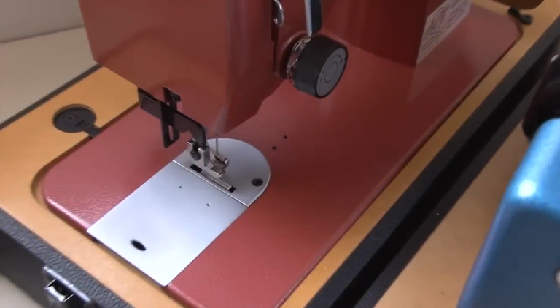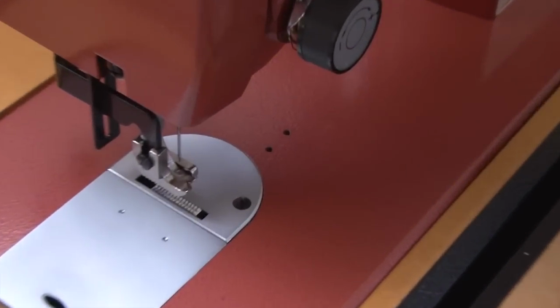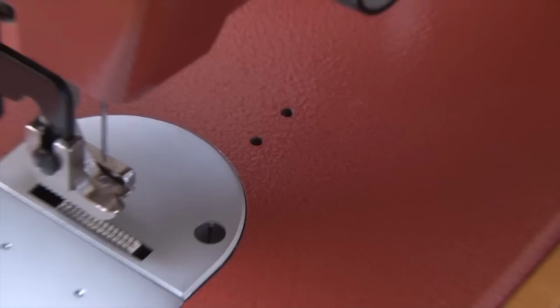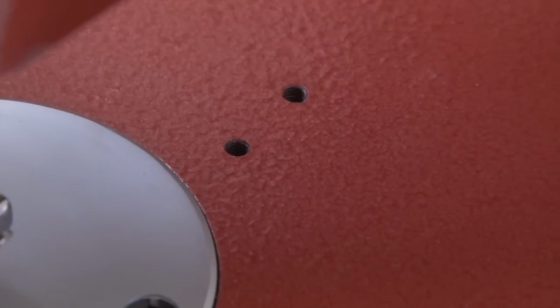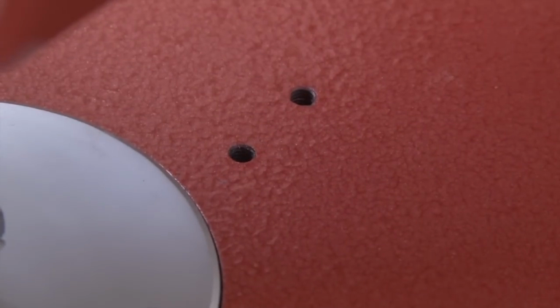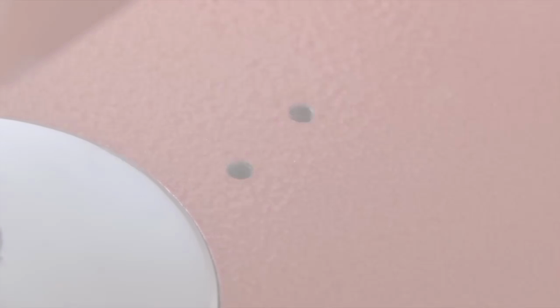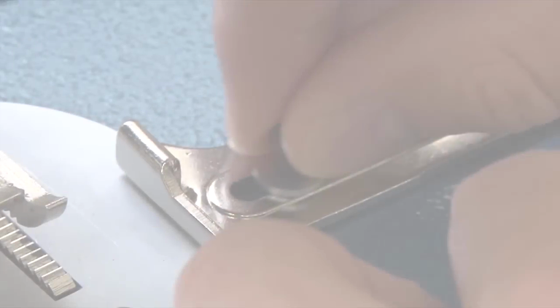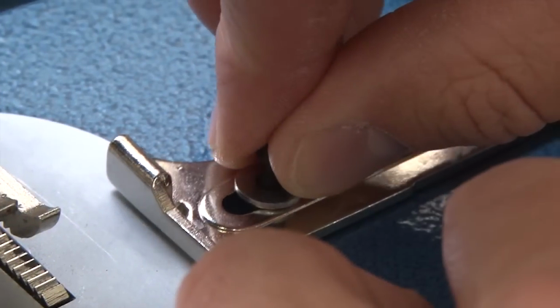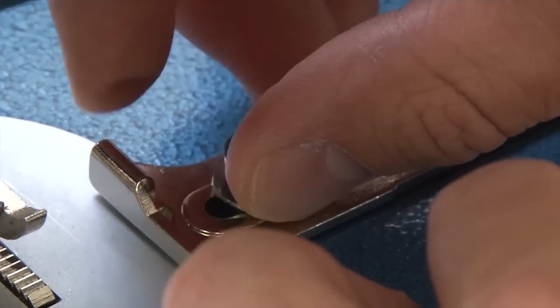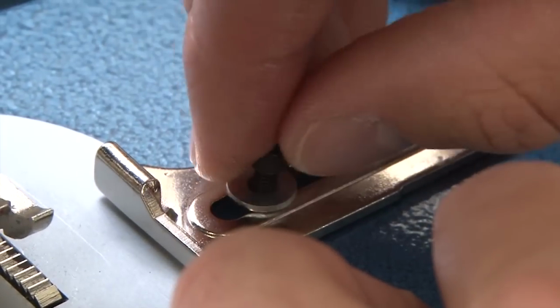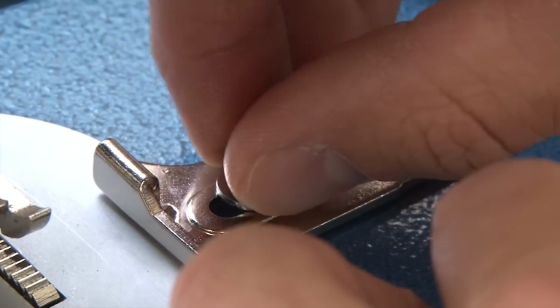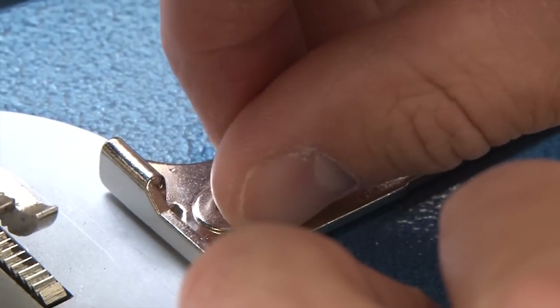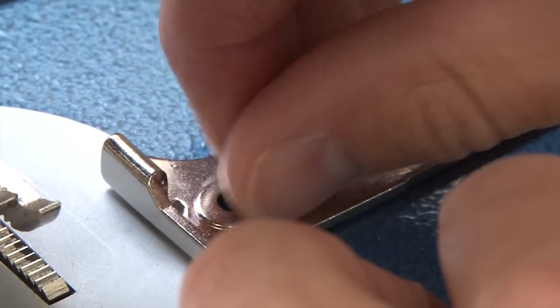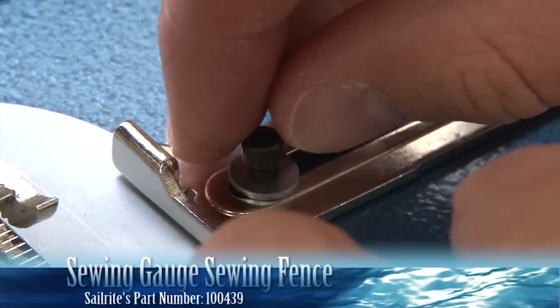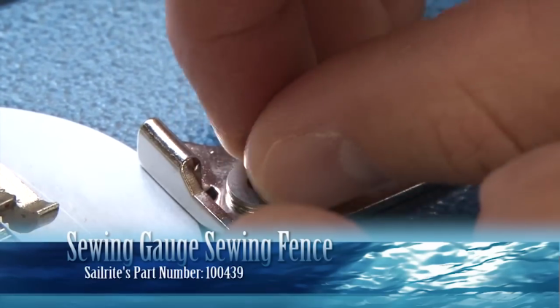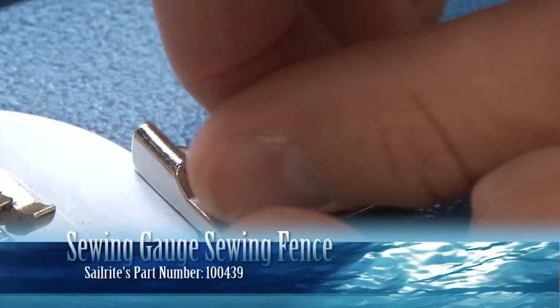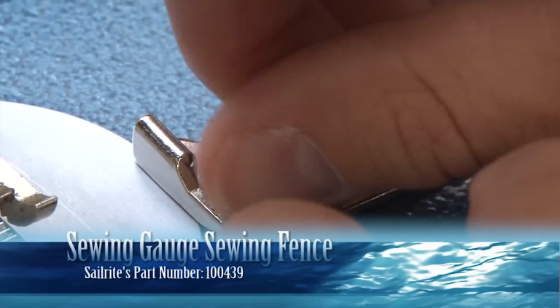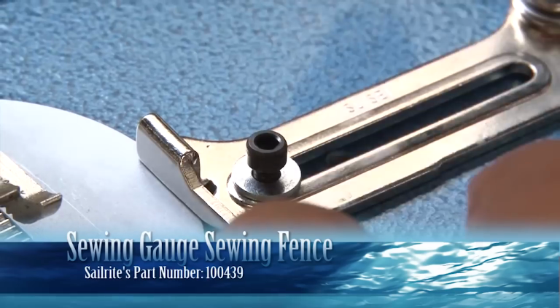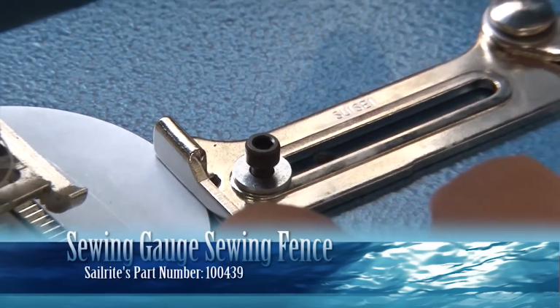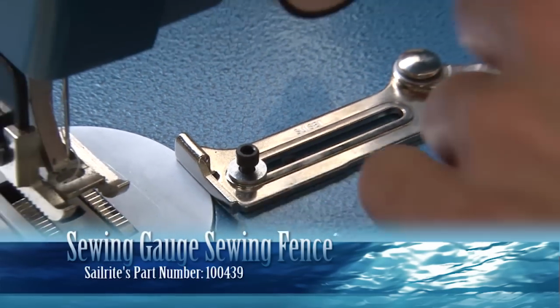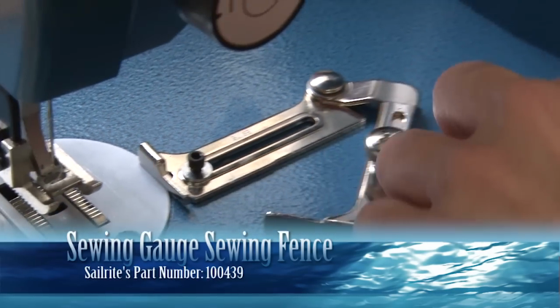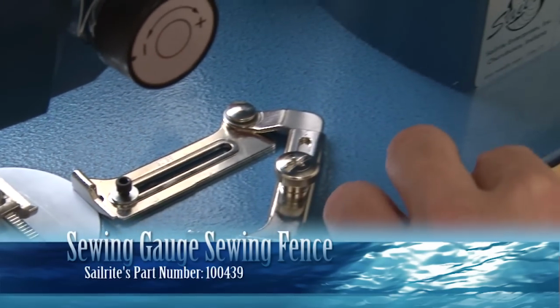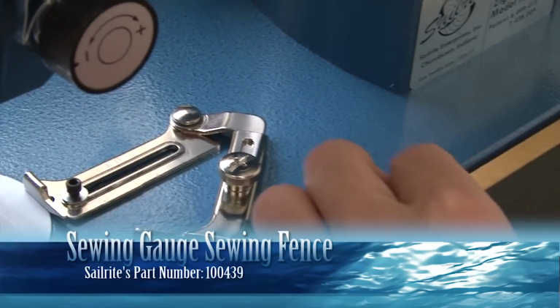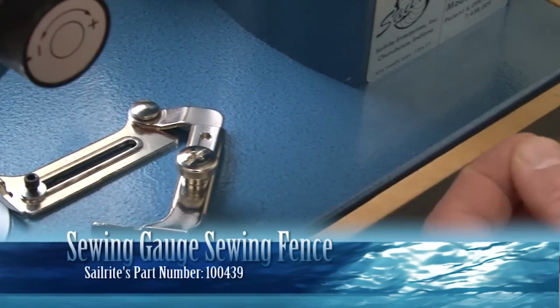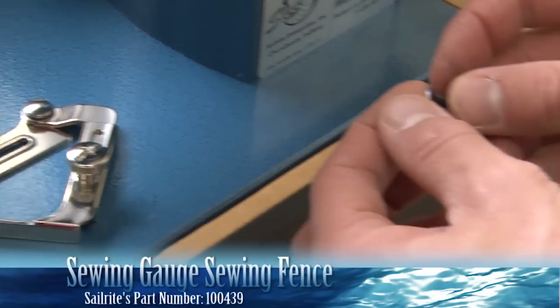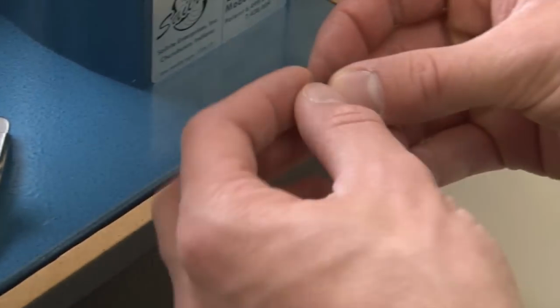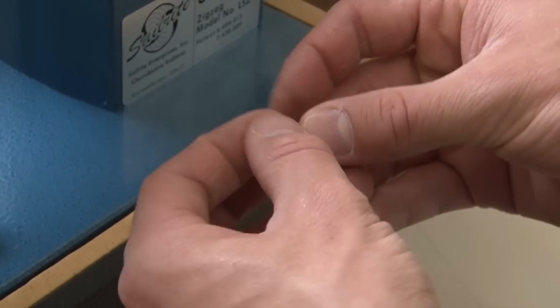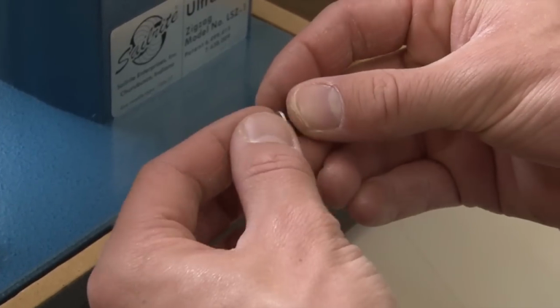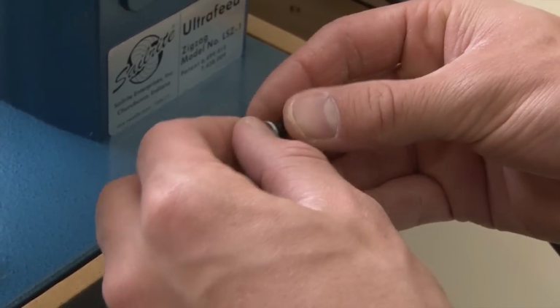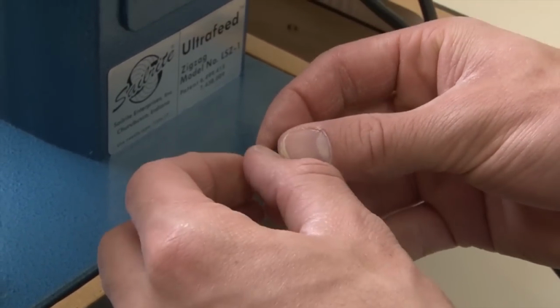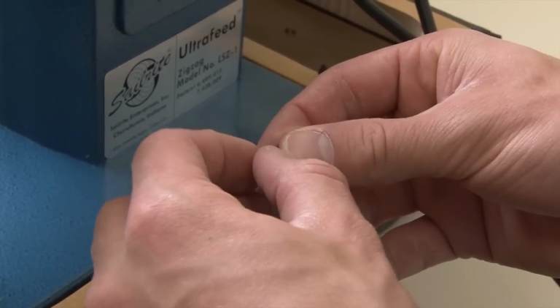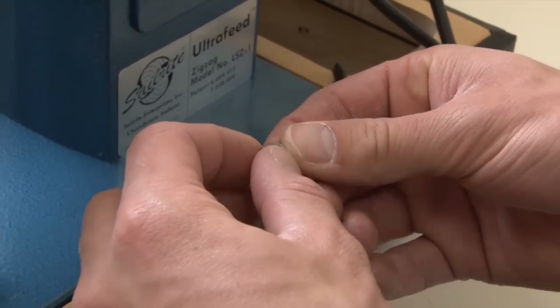If your sewing machine has accessory holes that are threaded beside the needle plate, then you can mount the swing gauge sewing fence. There are two allen set screws with washers that are included with the swing gauge sewing fence.